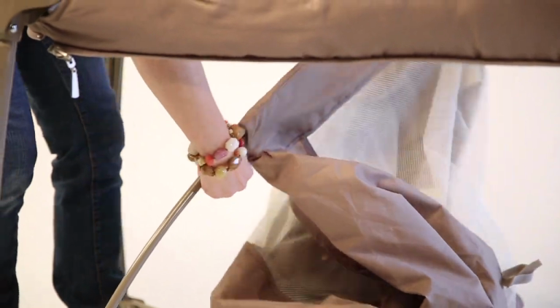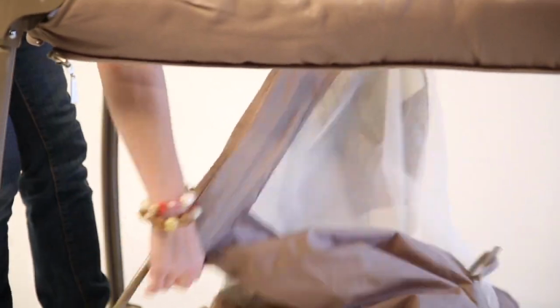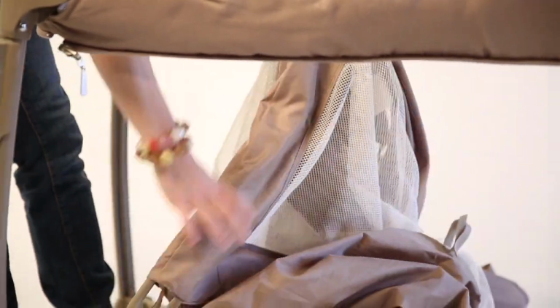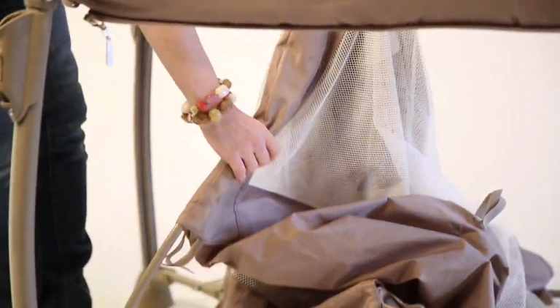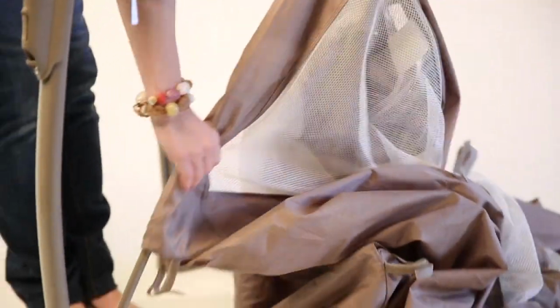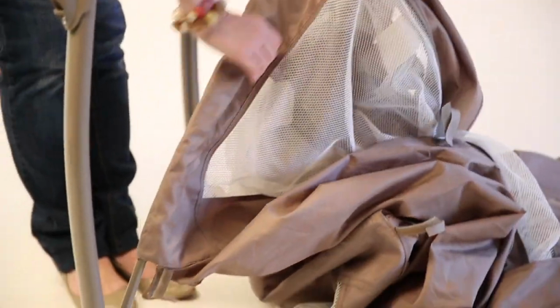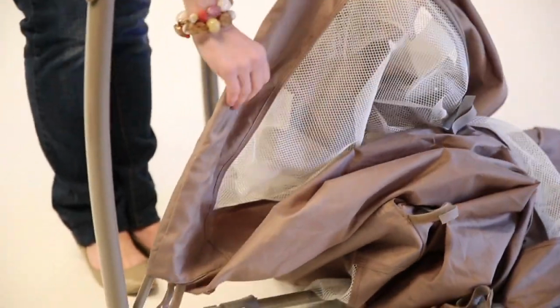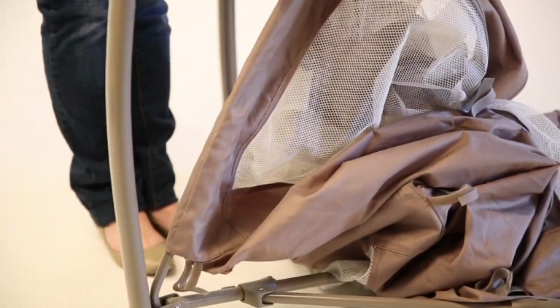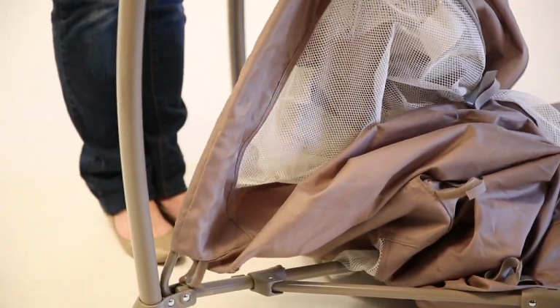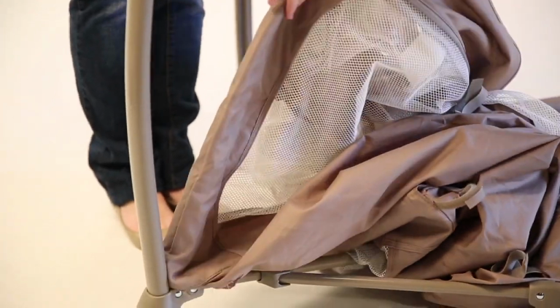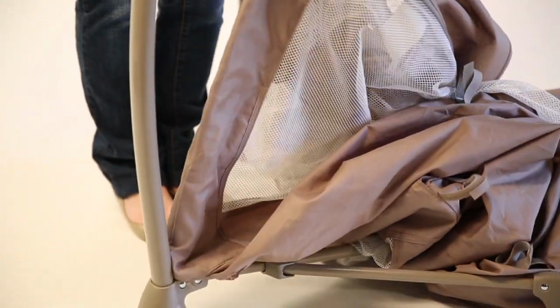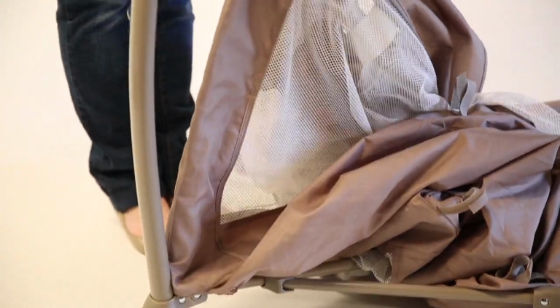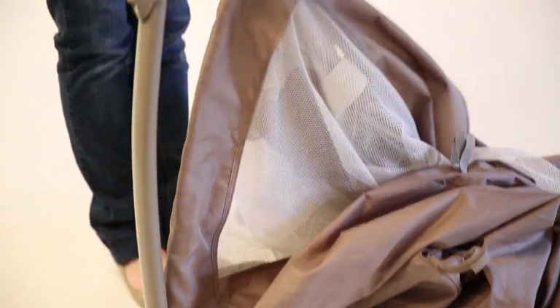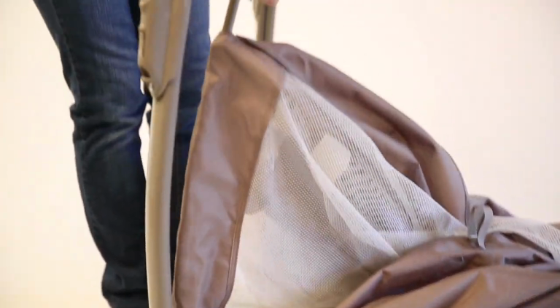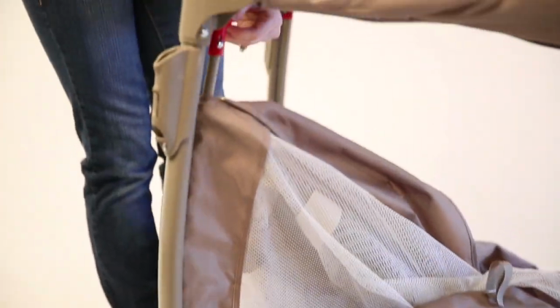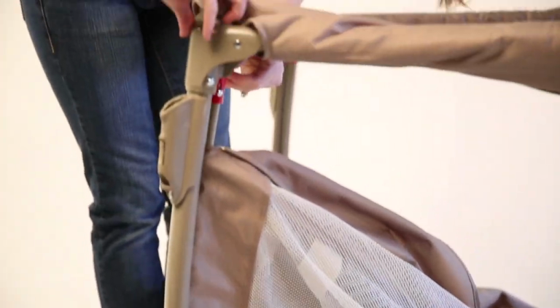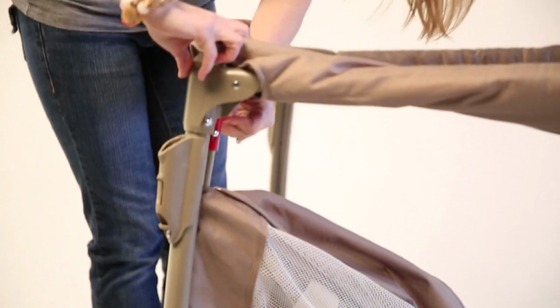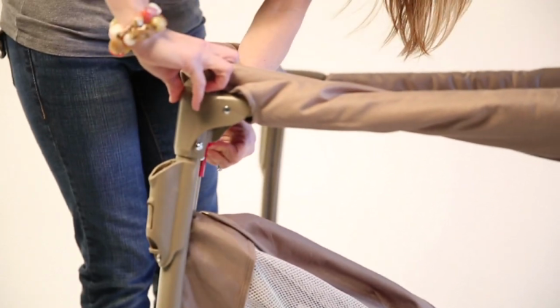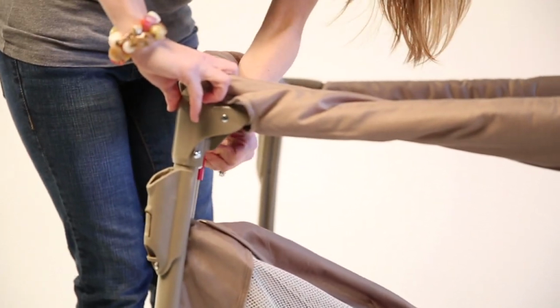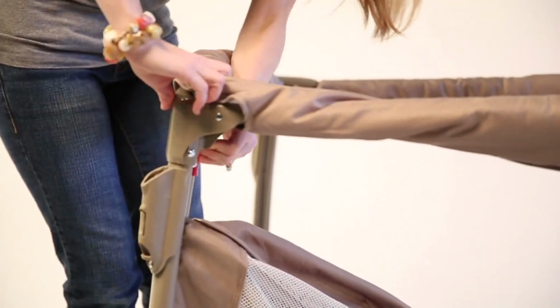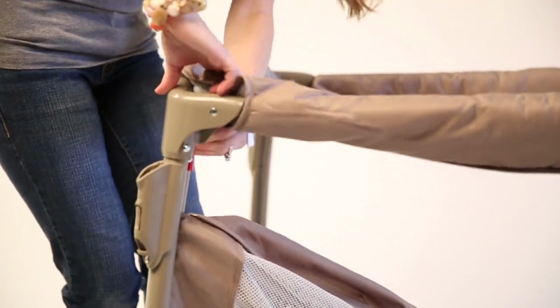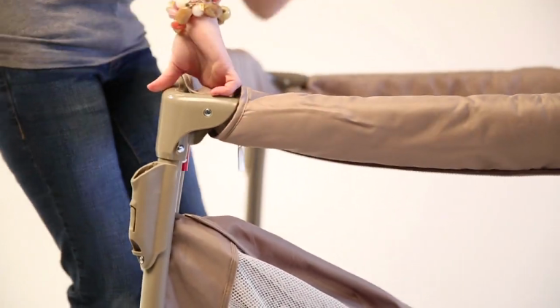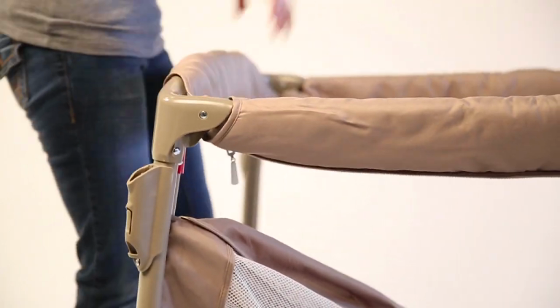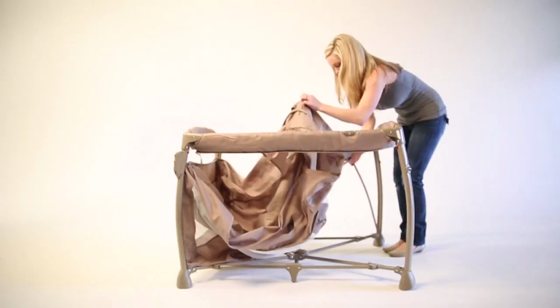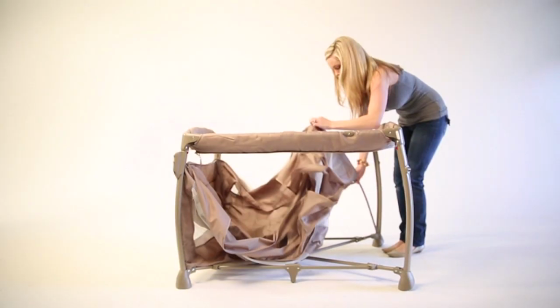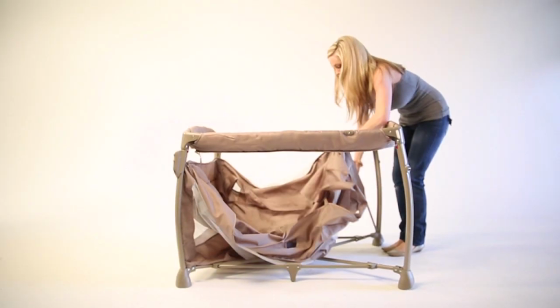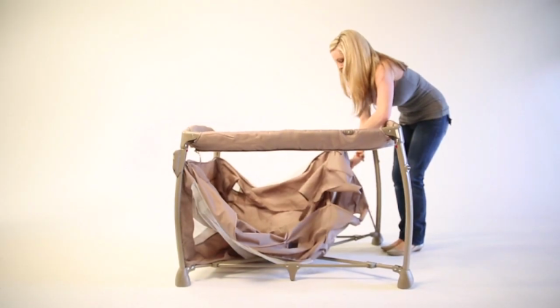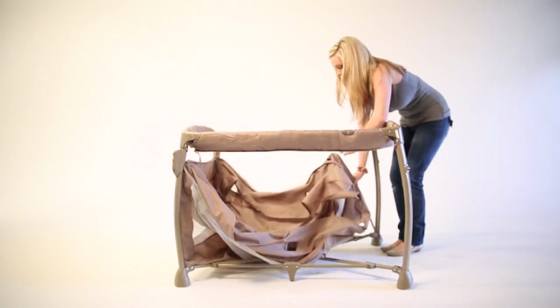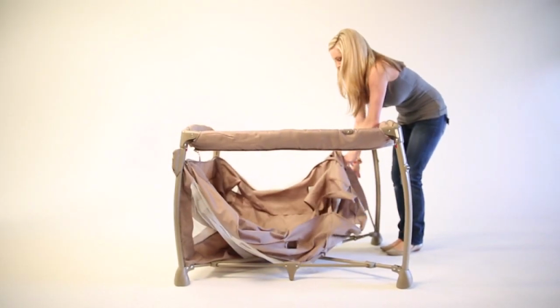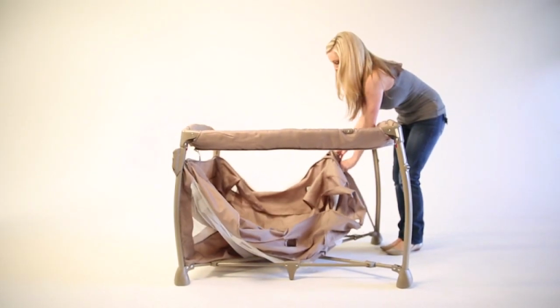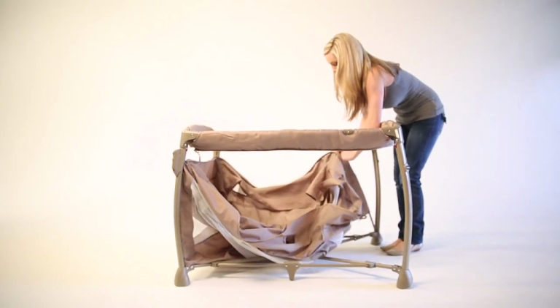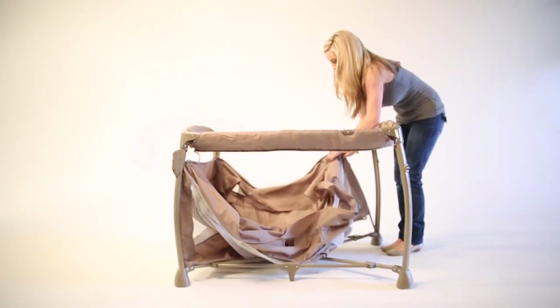Once the corner is removed, slide the fabric back onto the leg. Reattach the tube to the corner. Repeat this step for the remaining three legs.